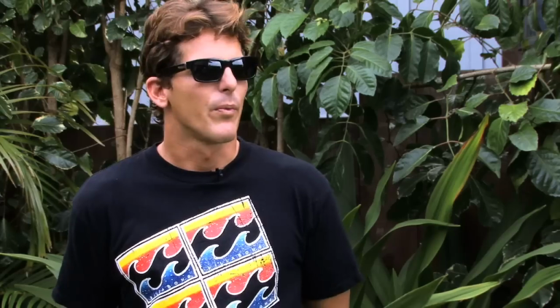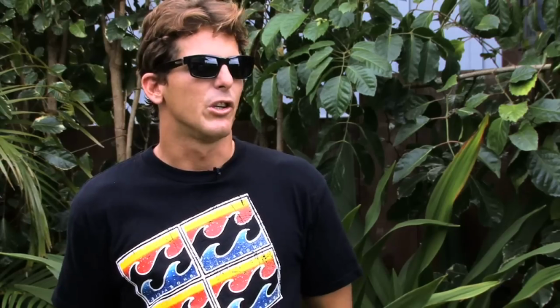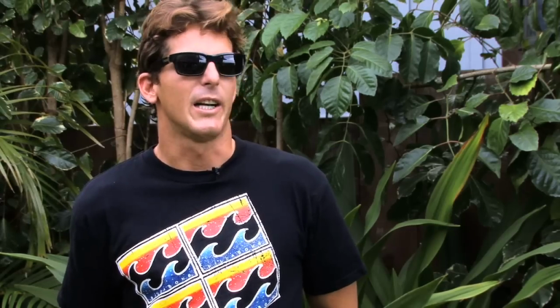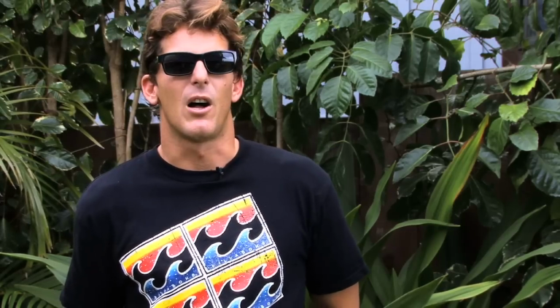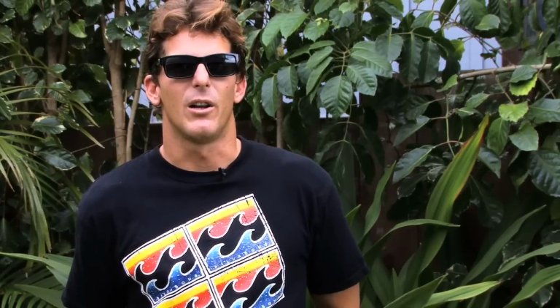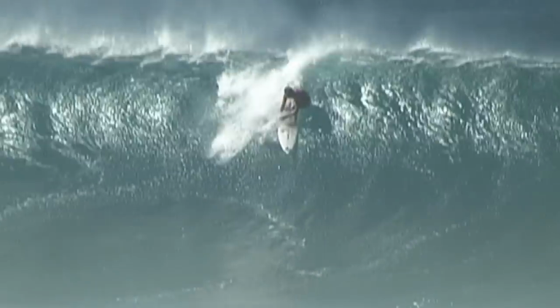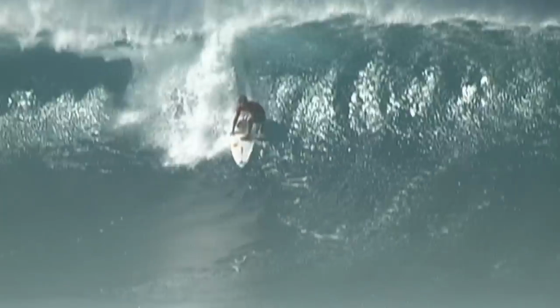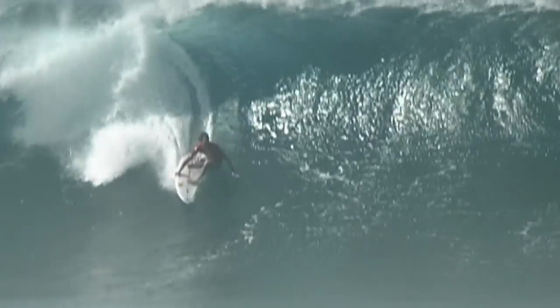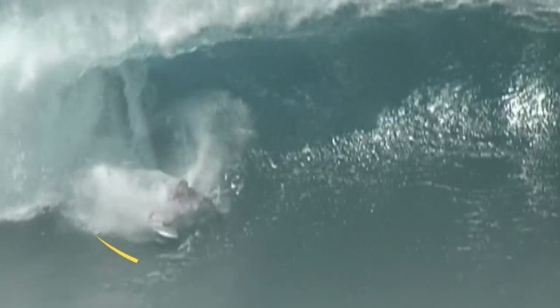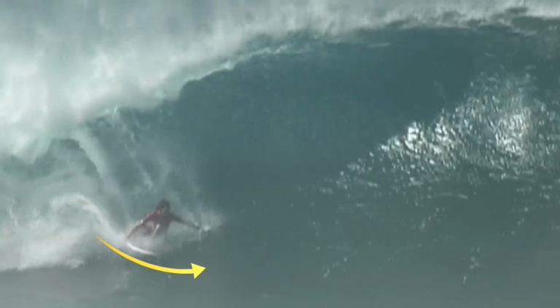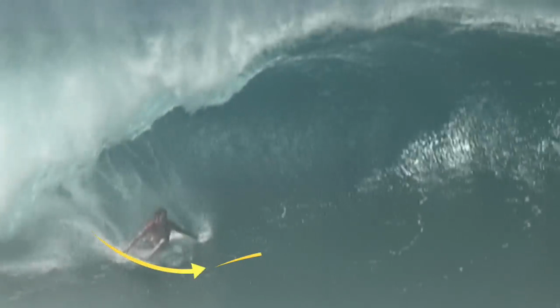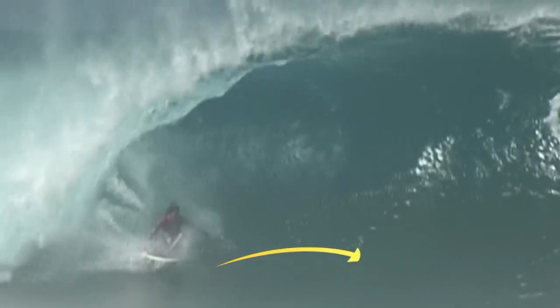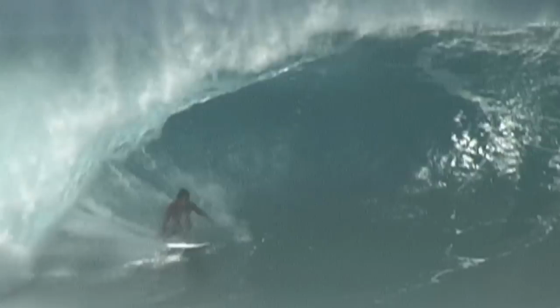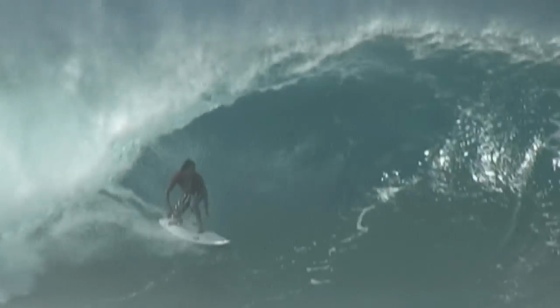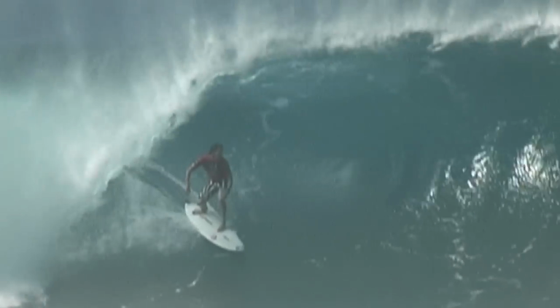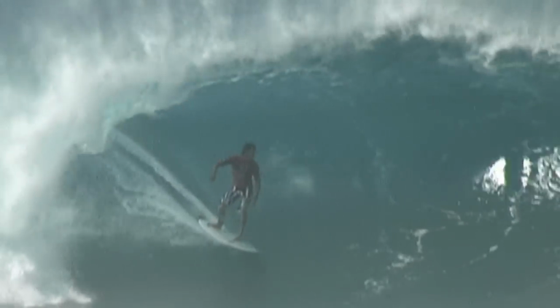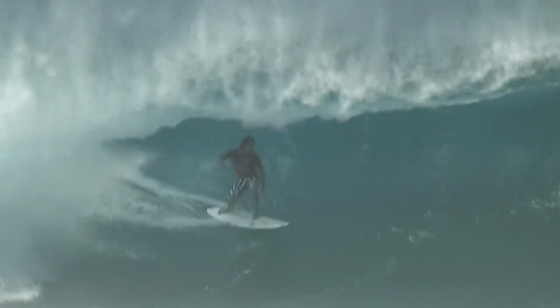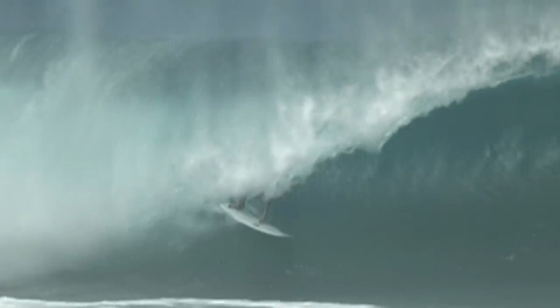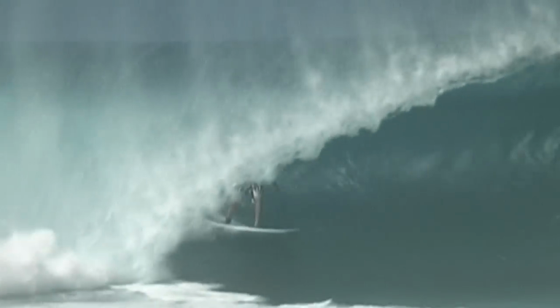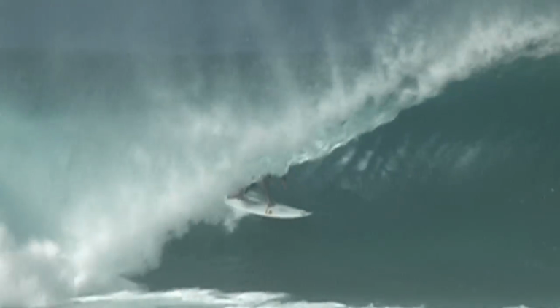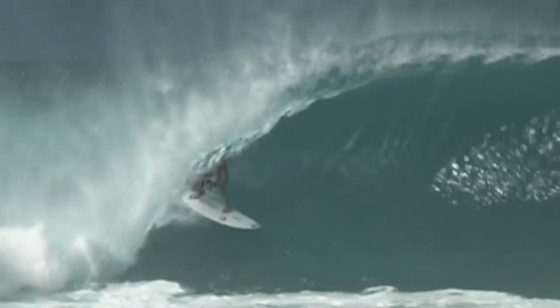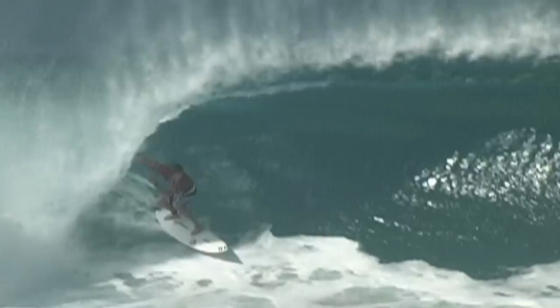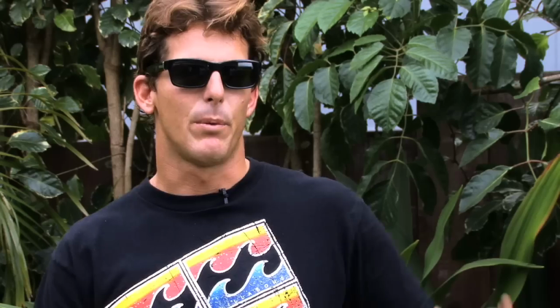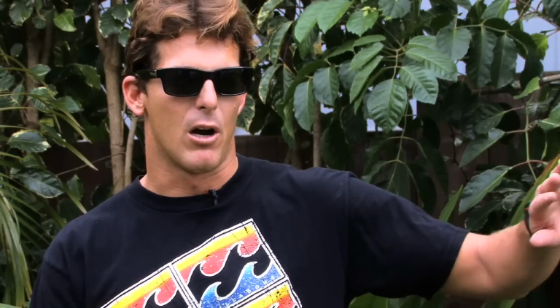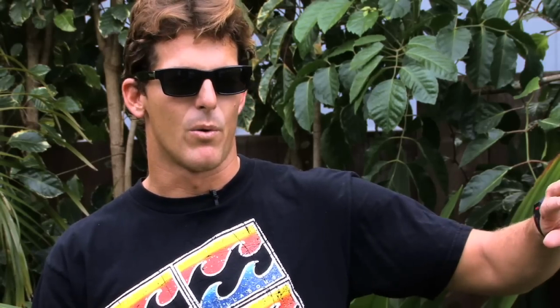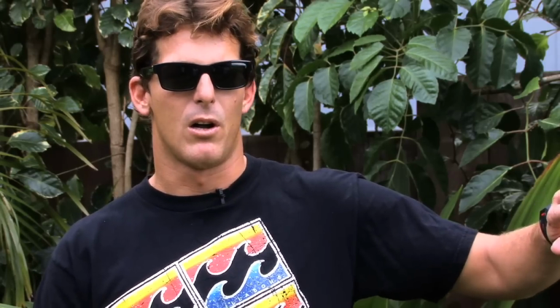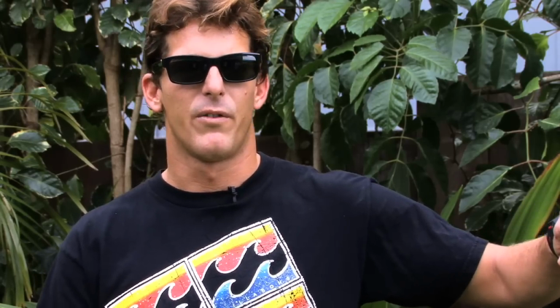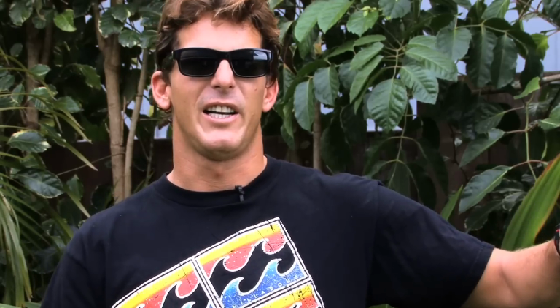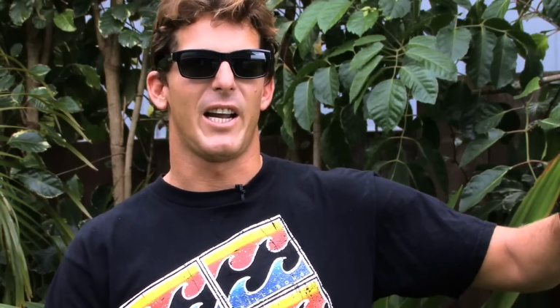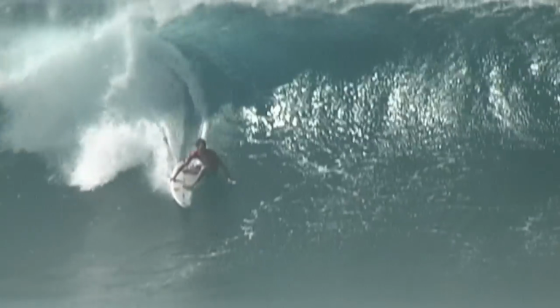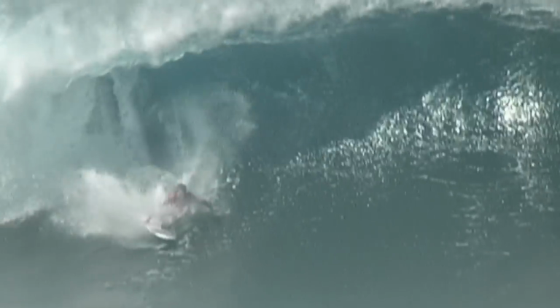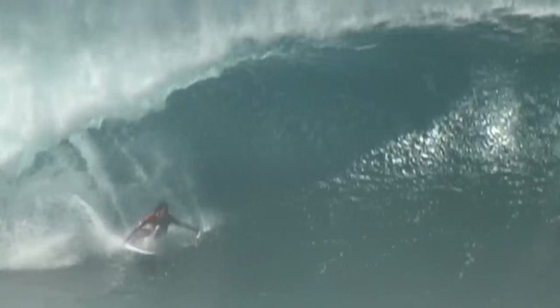When it's draining and real hollow, you kind of got to keep your line really low. I usually like to grab the backside rail between my two legs, and kind of put my arm on the wall as an indicator to guide yourself.